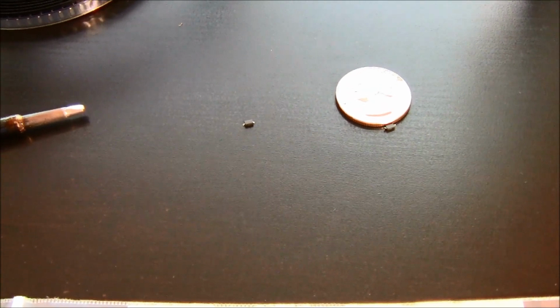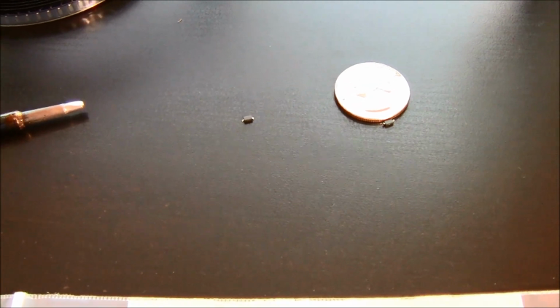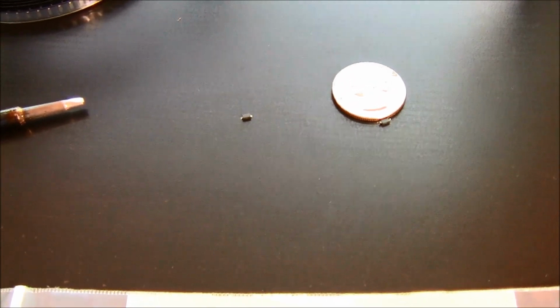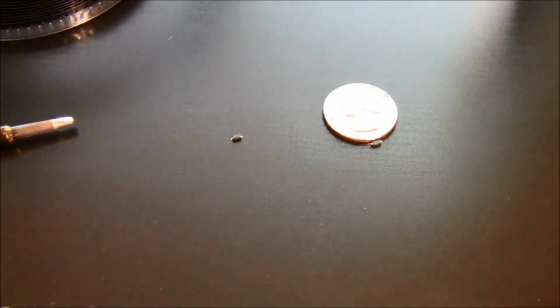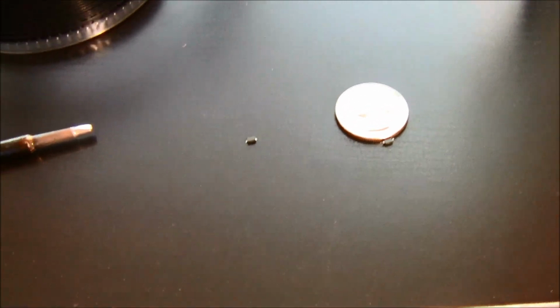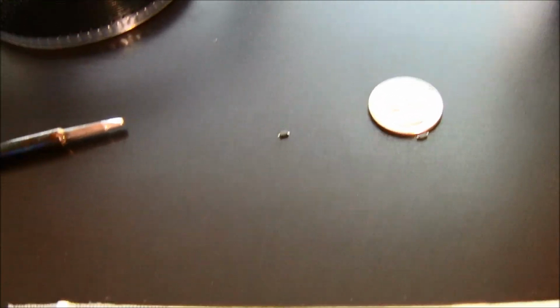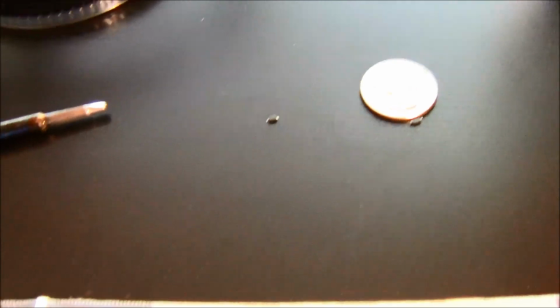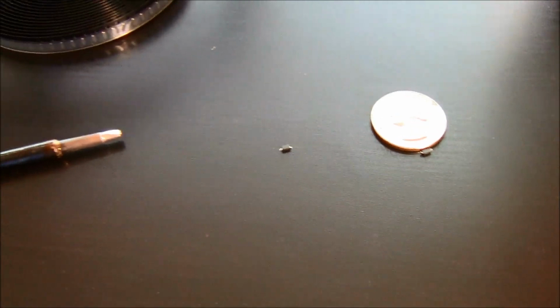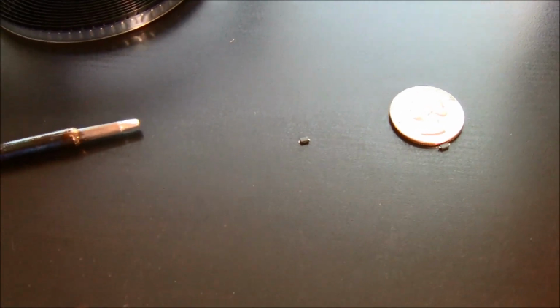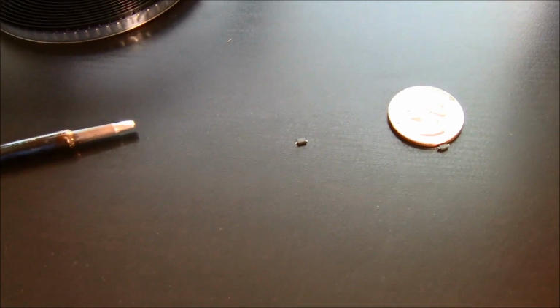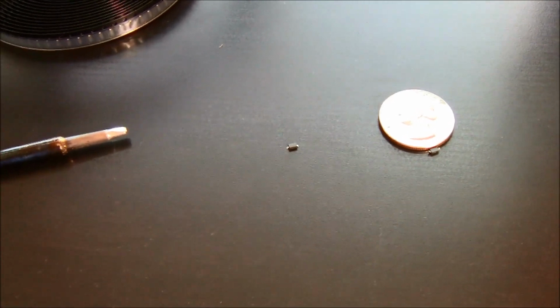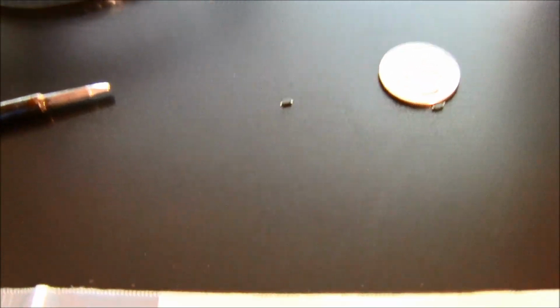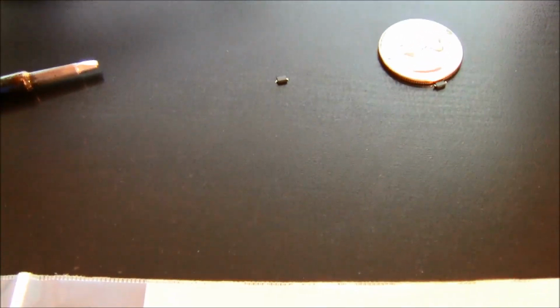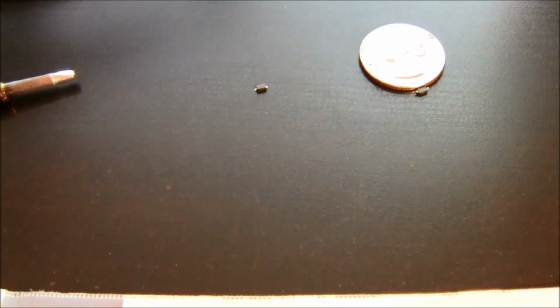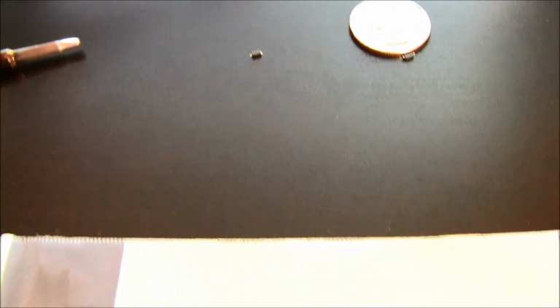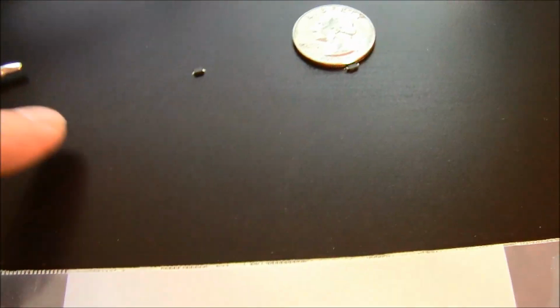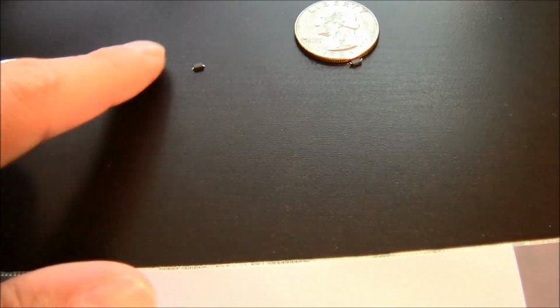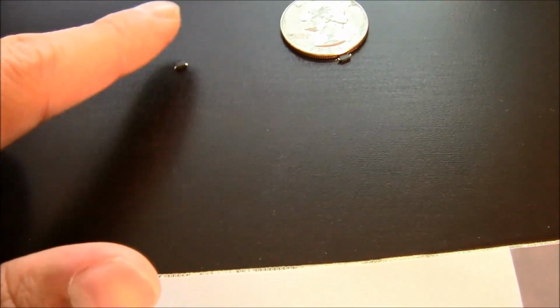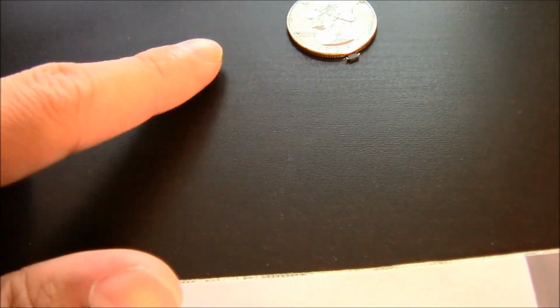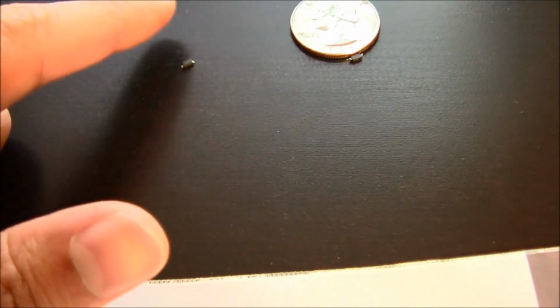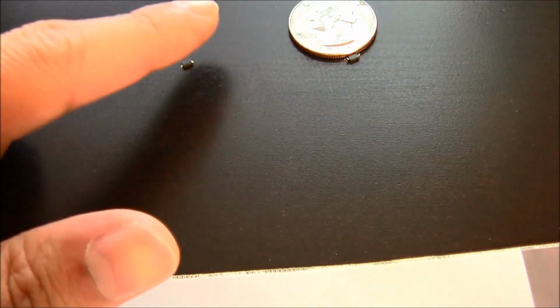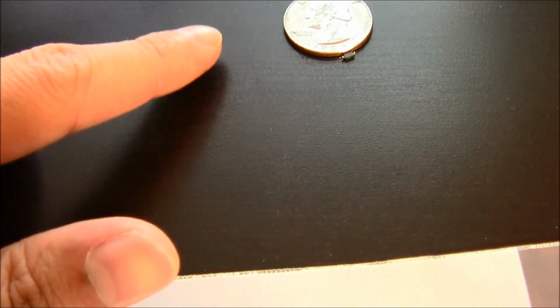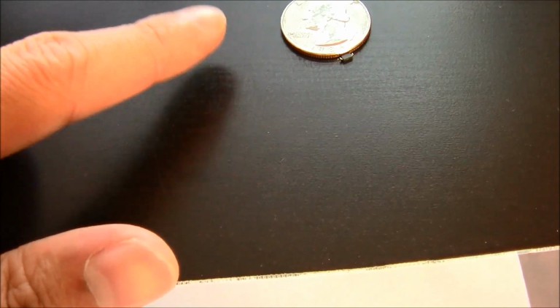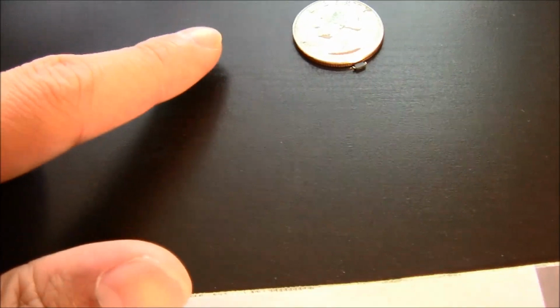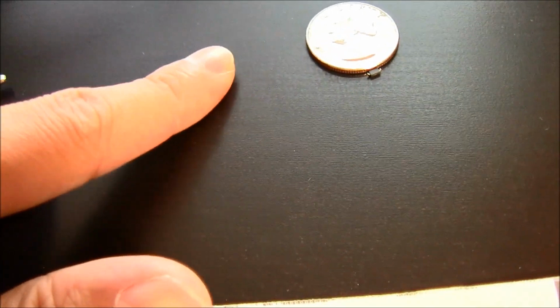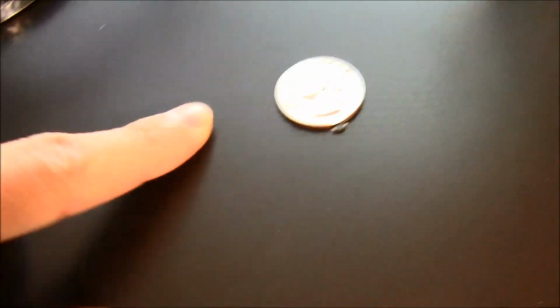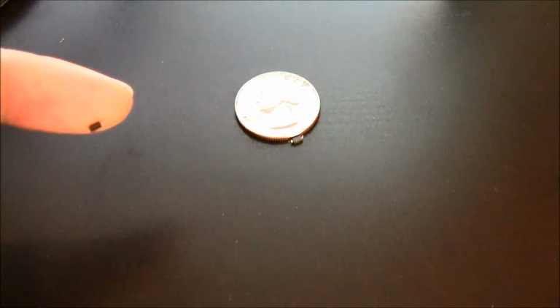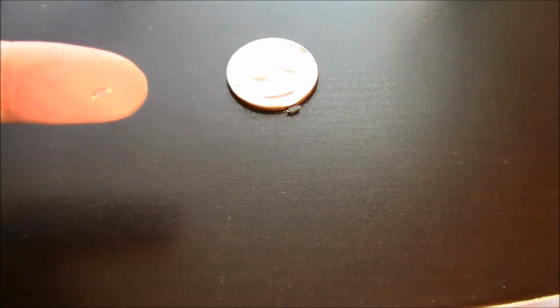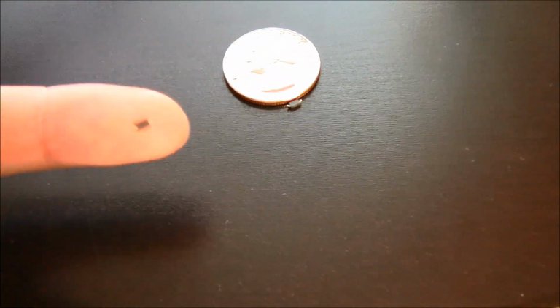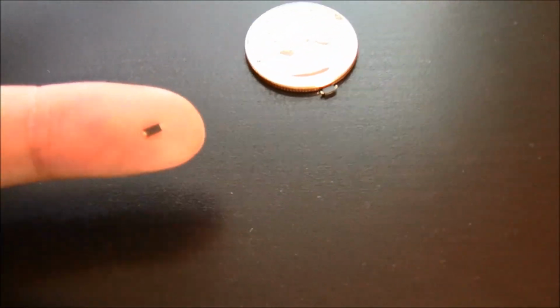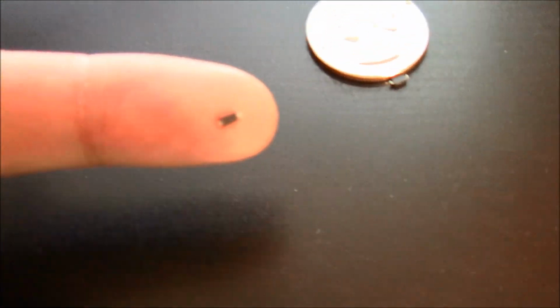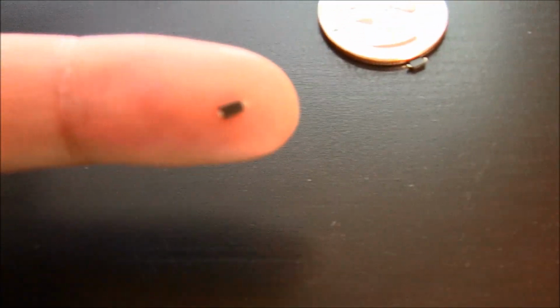Today is SMD soldering — more specifically, diodes. Right here is the diode, and you can see how small it is. This is what we're going to have to be soldering.